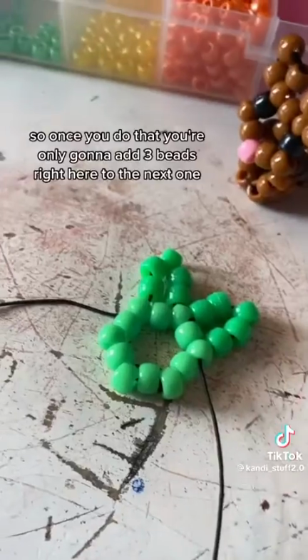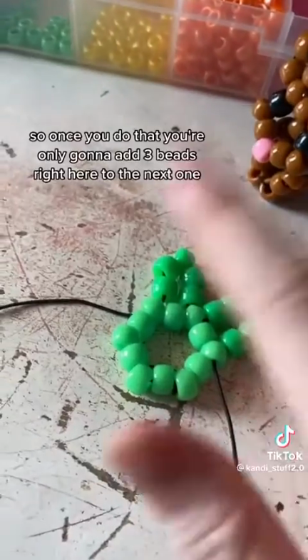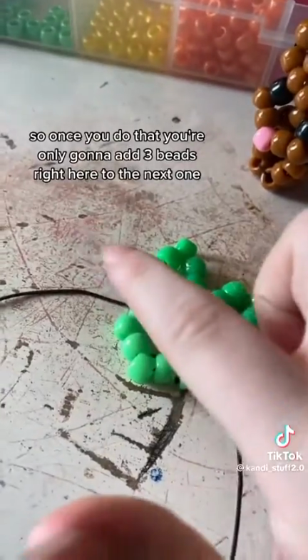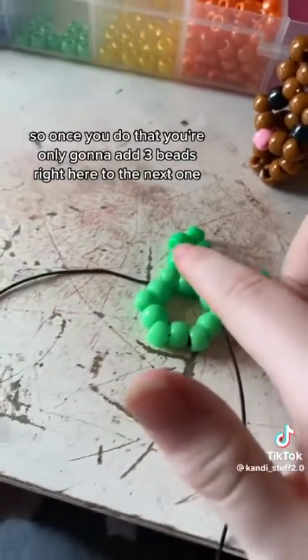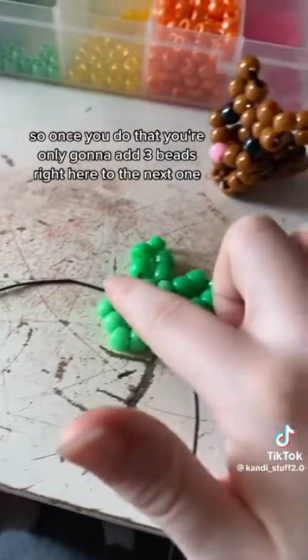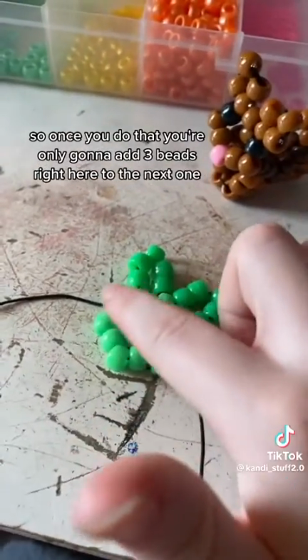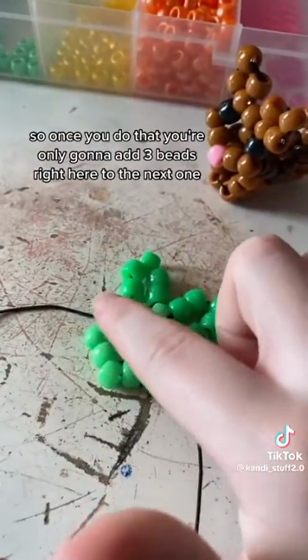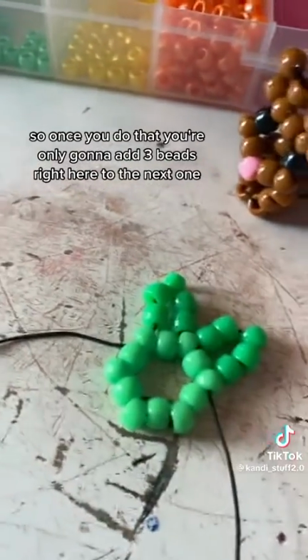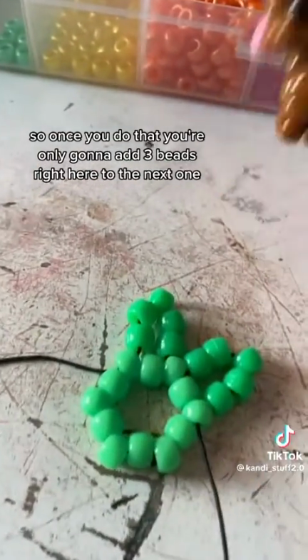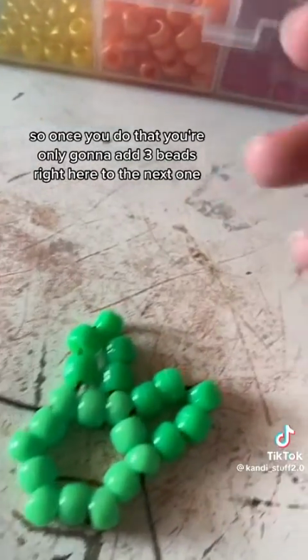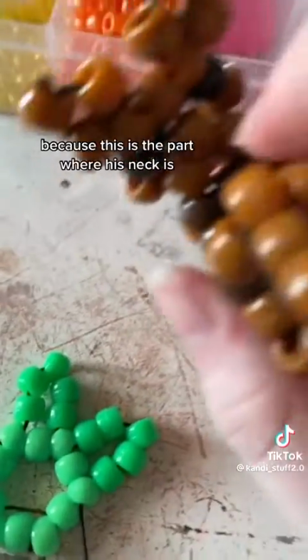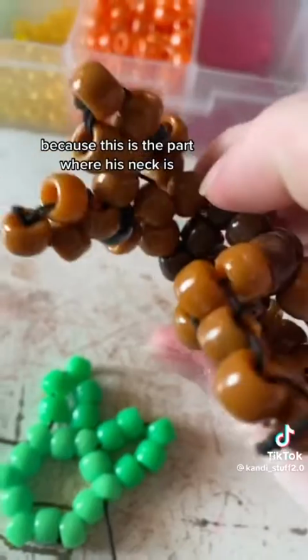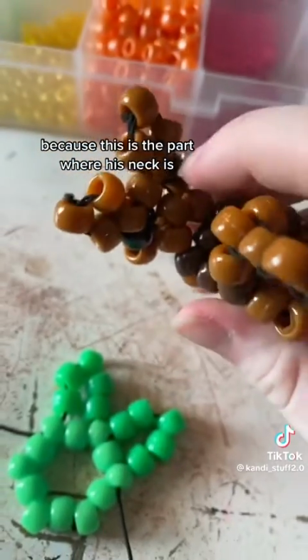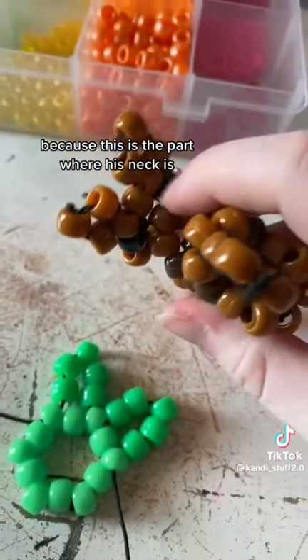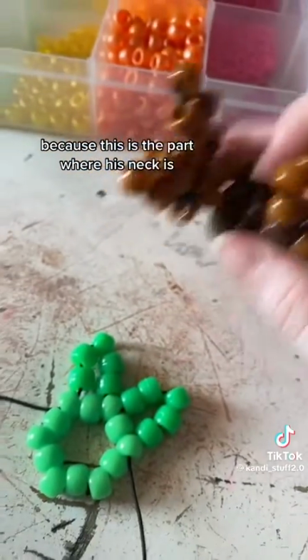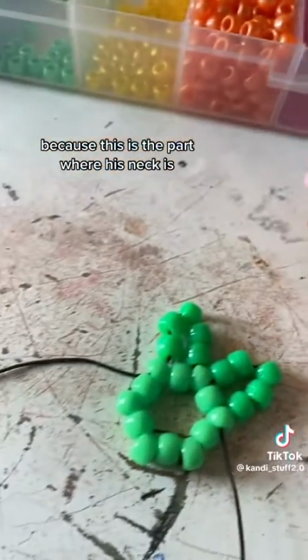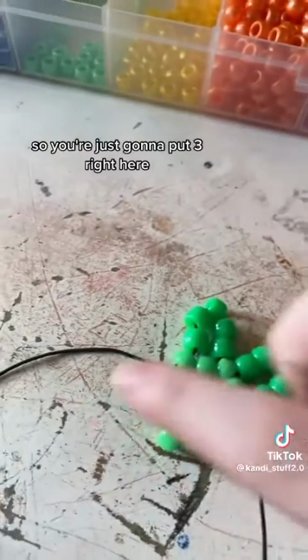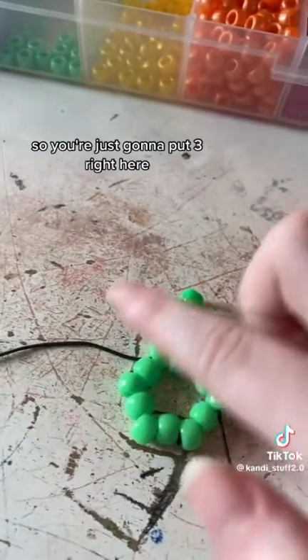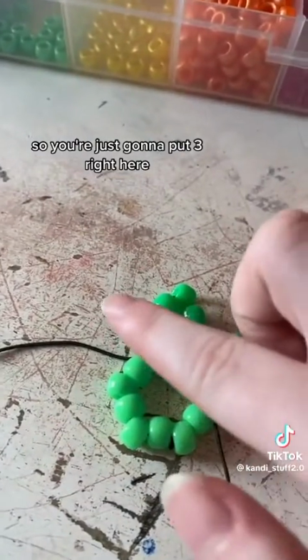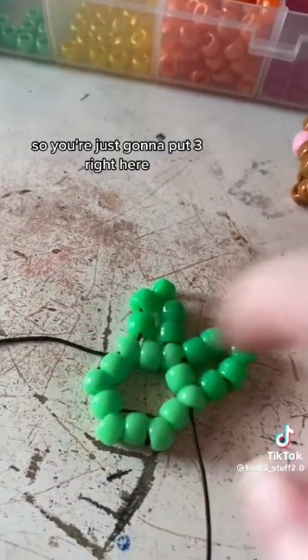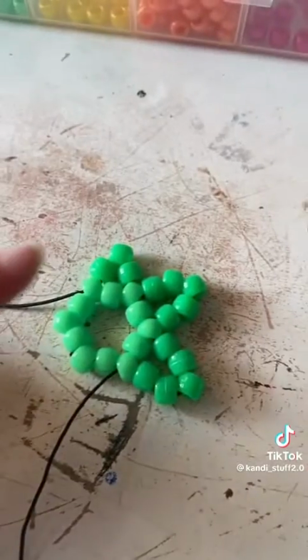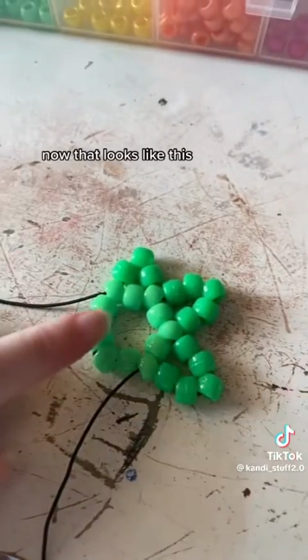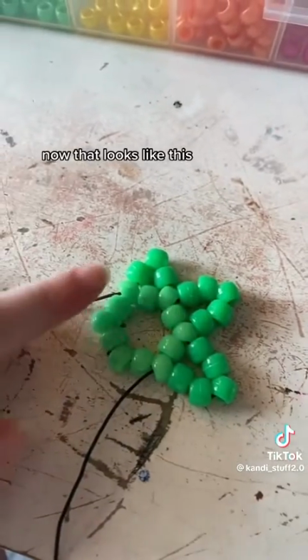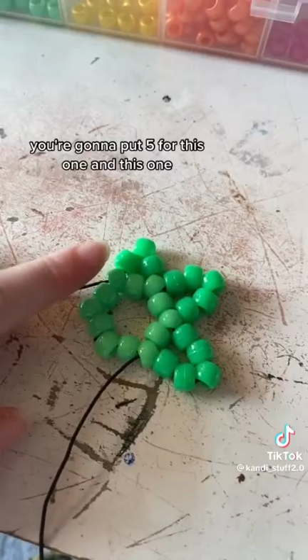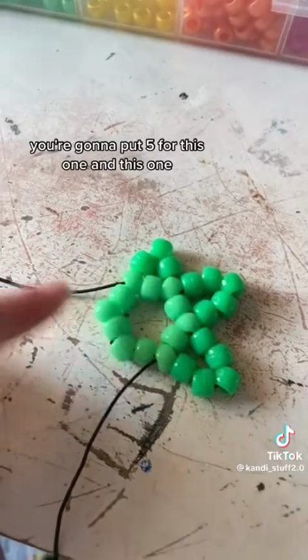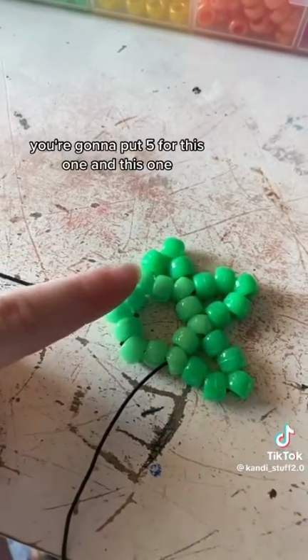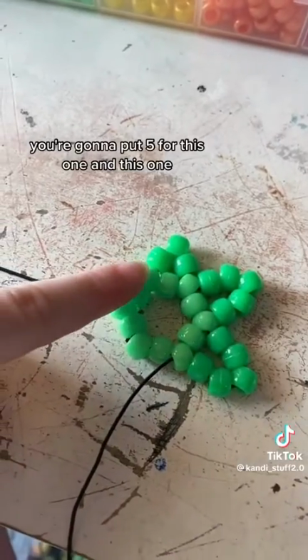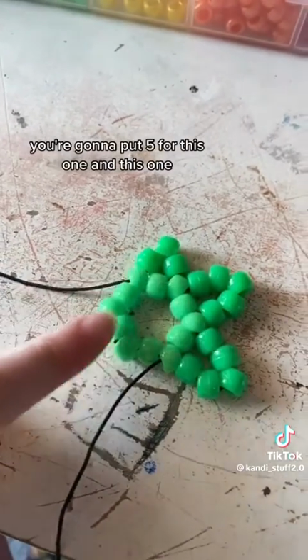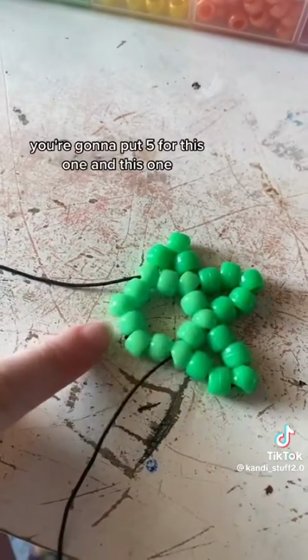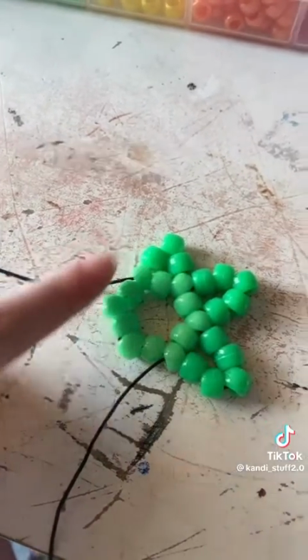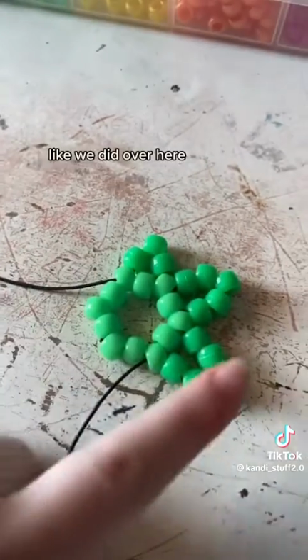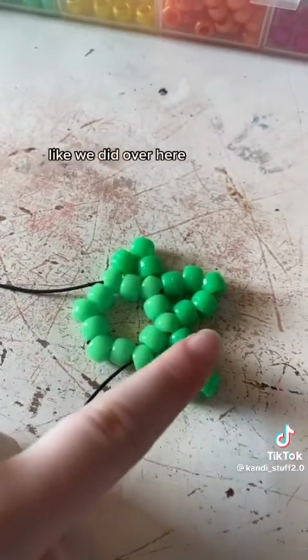Once you do that, you're only going to add 3 beads right here to the next one, because this is the part where his neck is, so you're just going to put 3 right here. Now that it looks like this, you're going to put 5 for this one and this one, like we did over here.